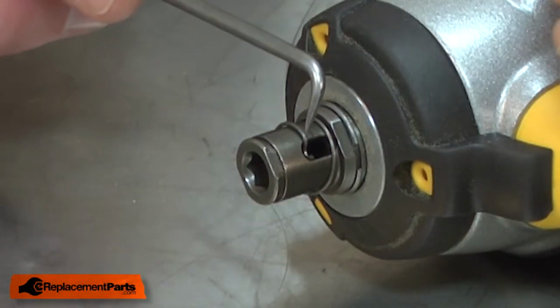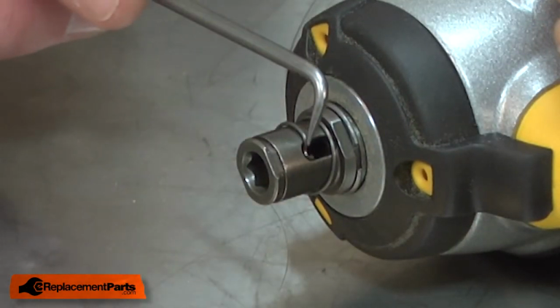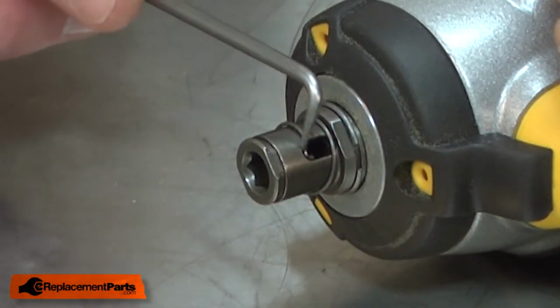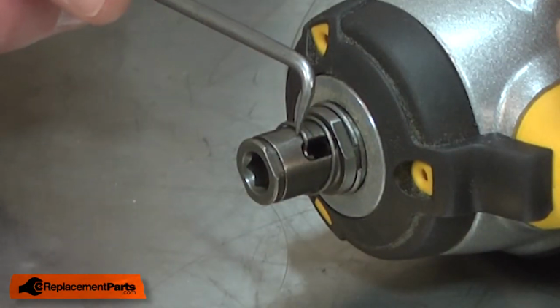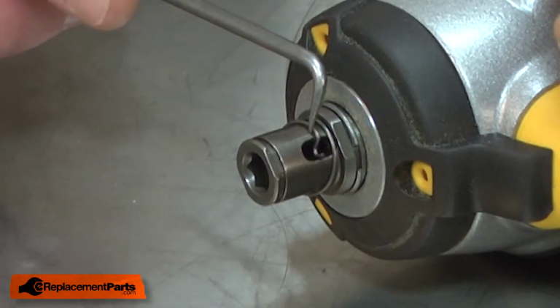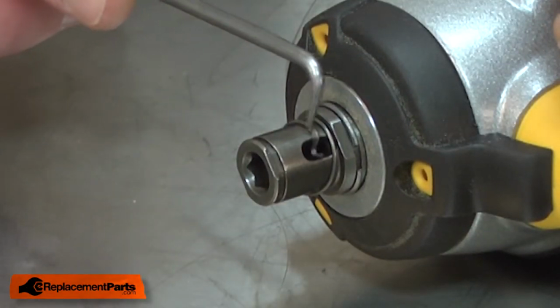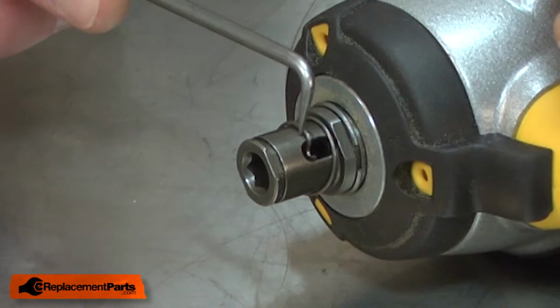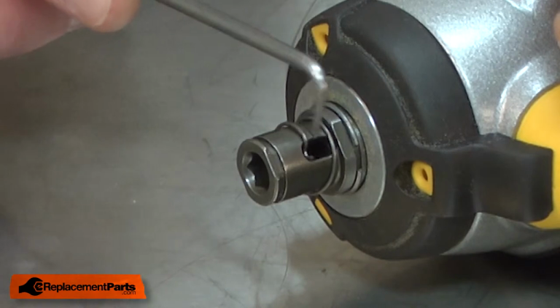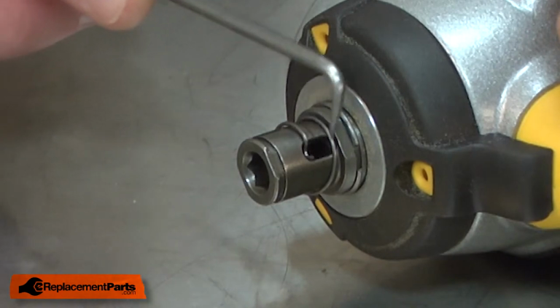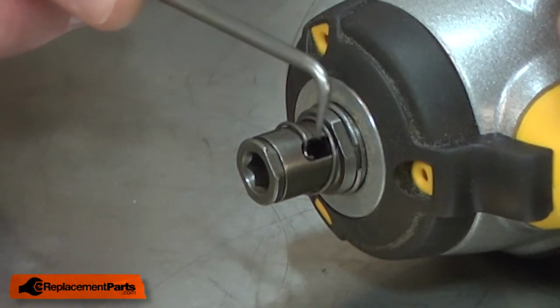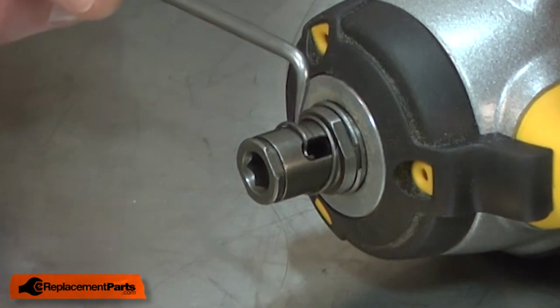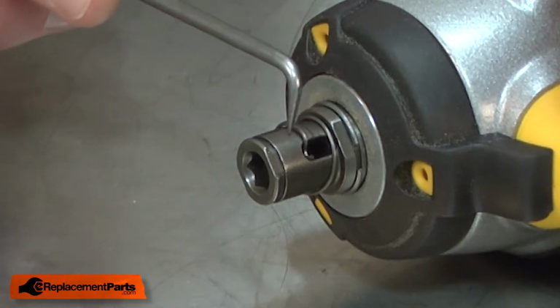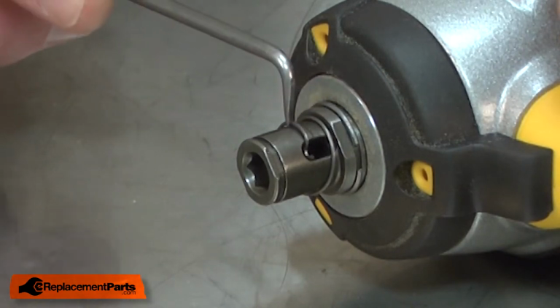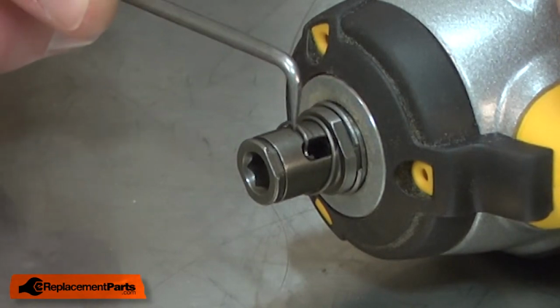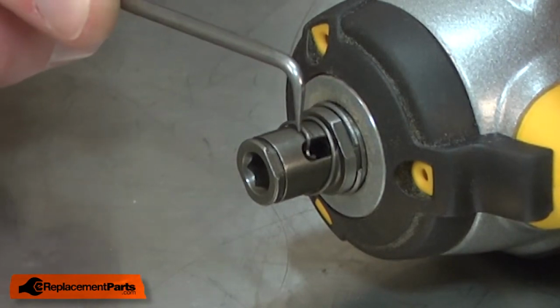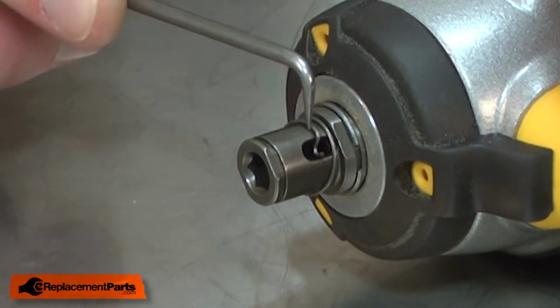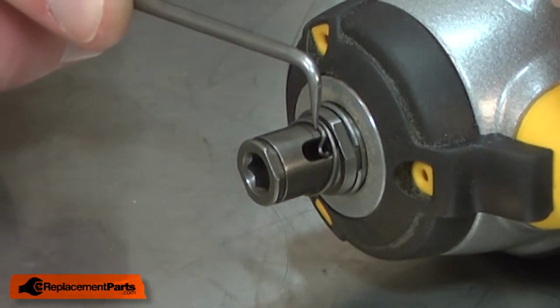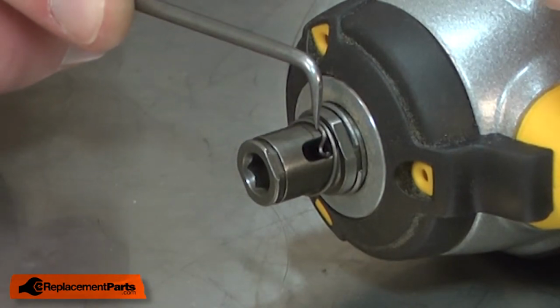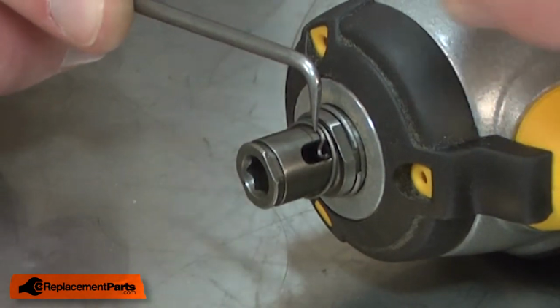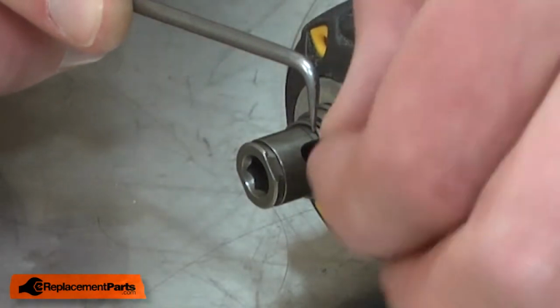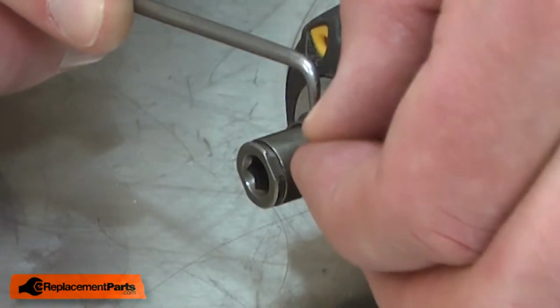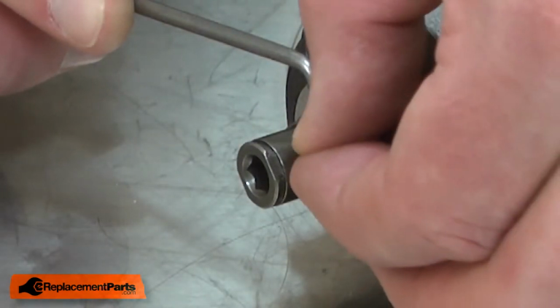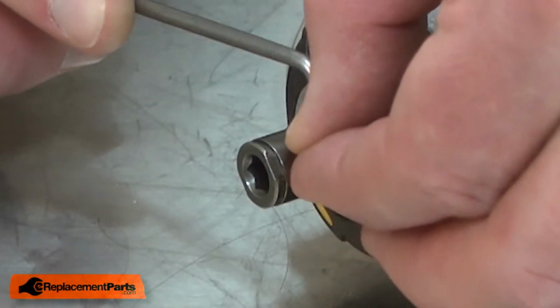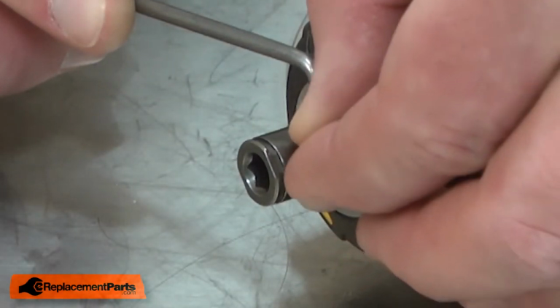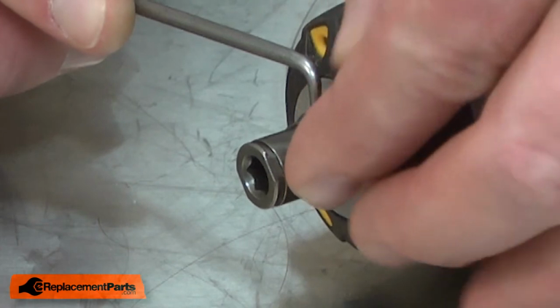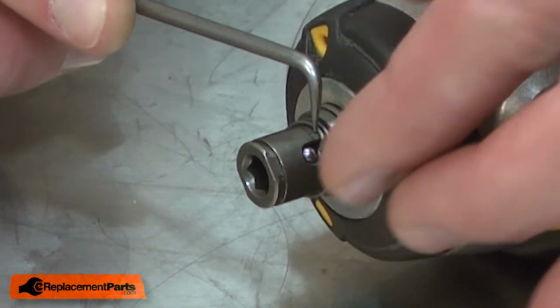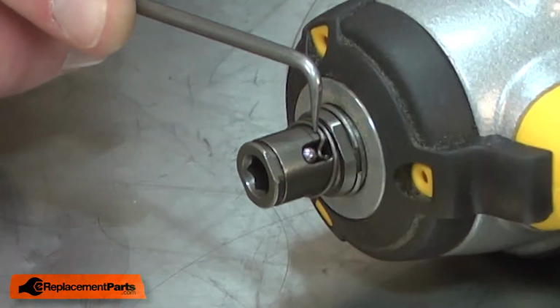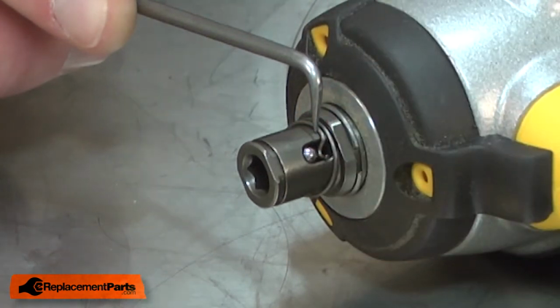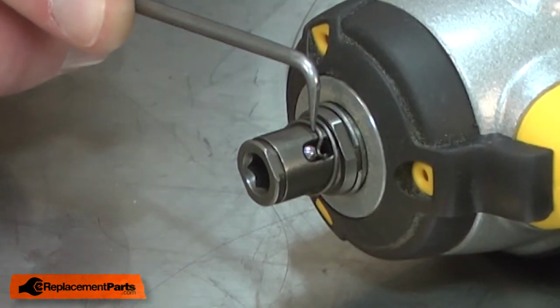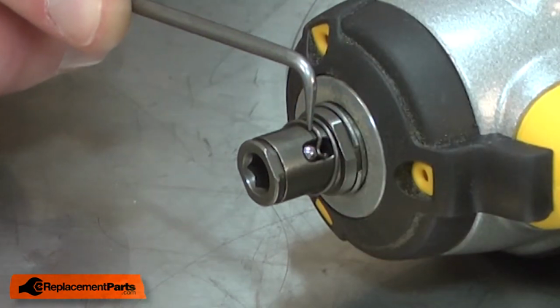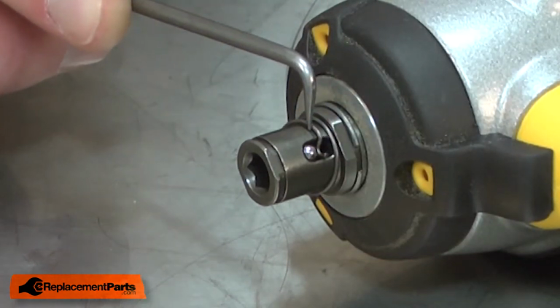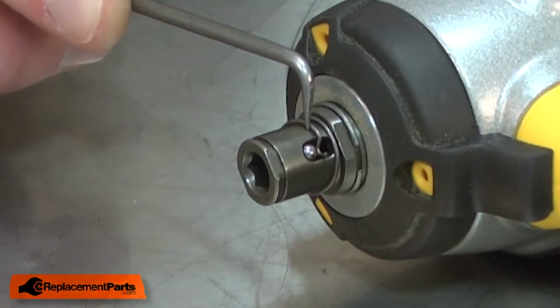The steel ball fits over the top of the spring inside the groove. I'll push the spring down, put the ball into the groove, and then release the spring.